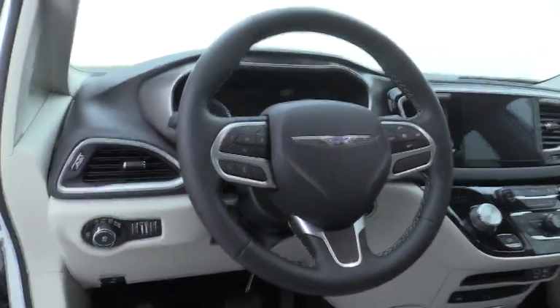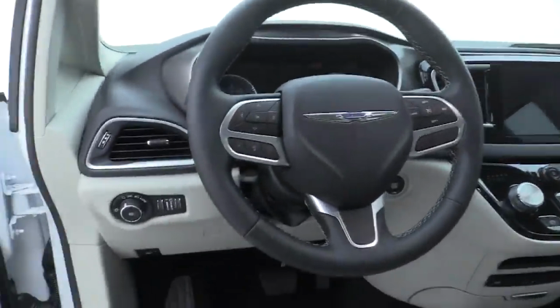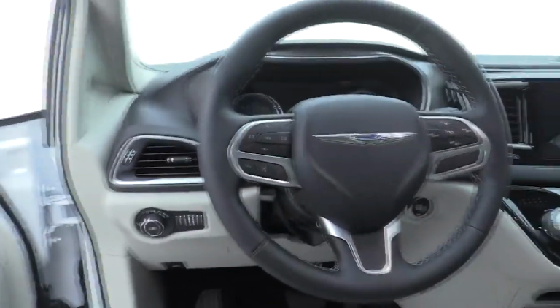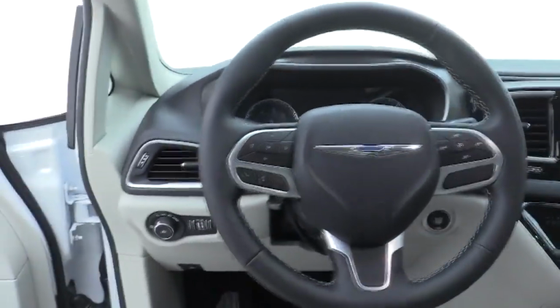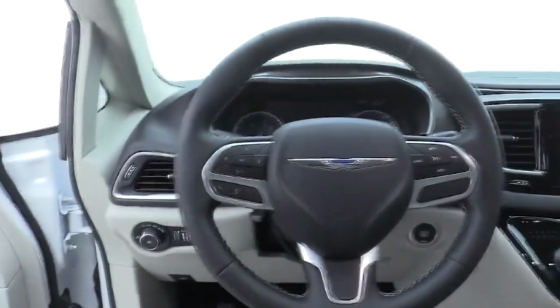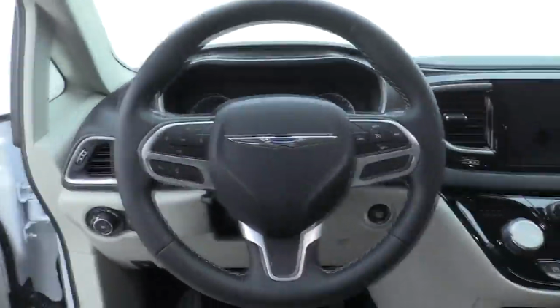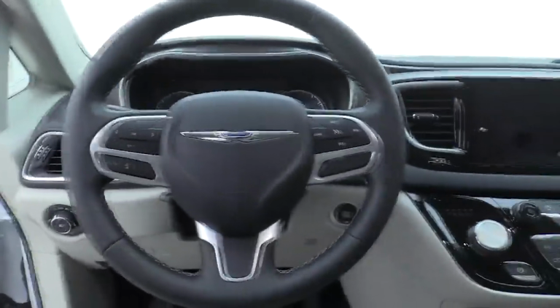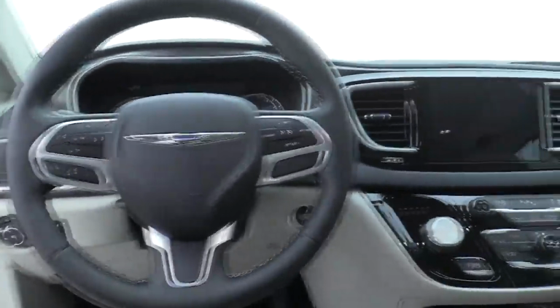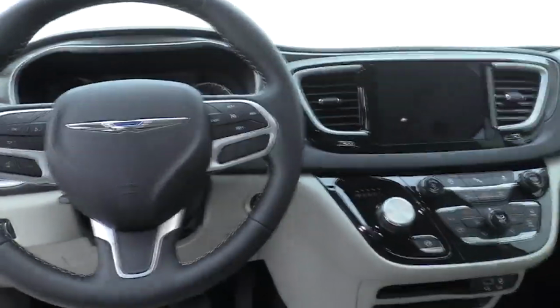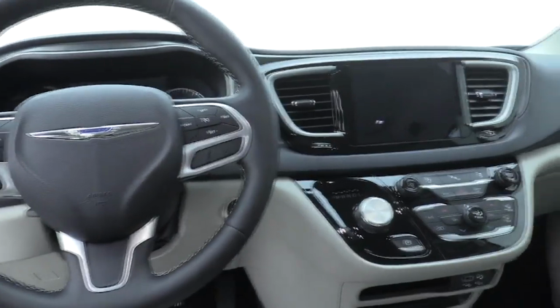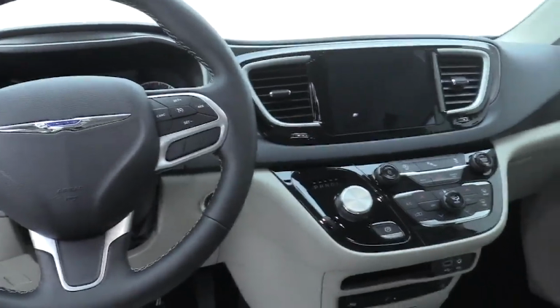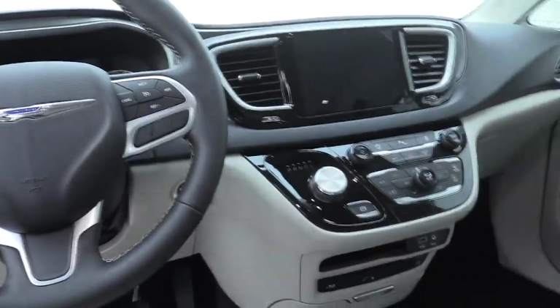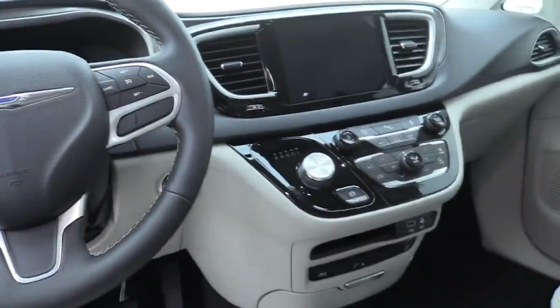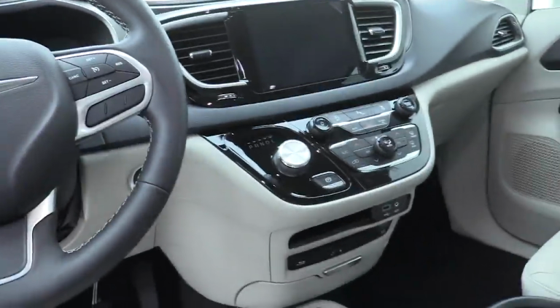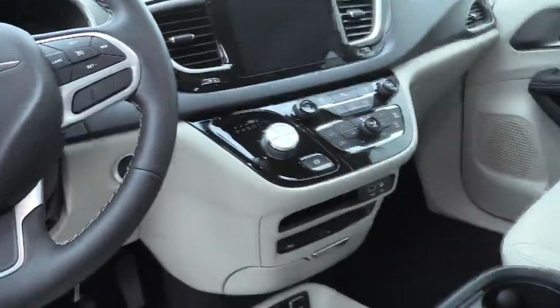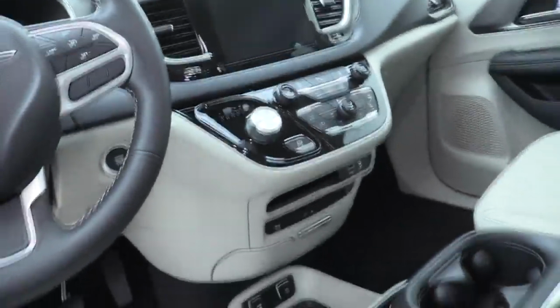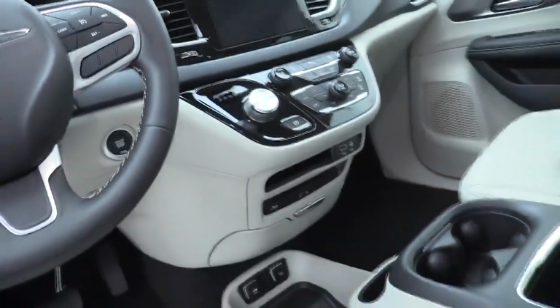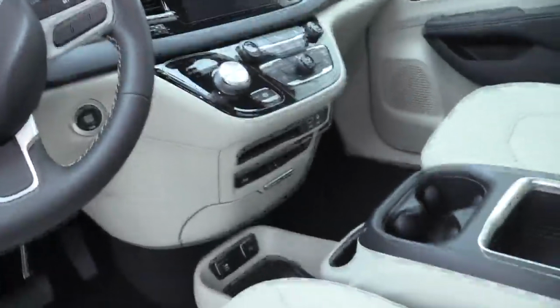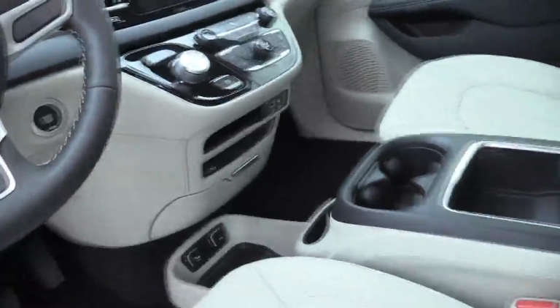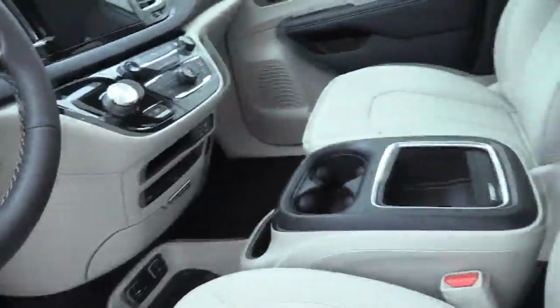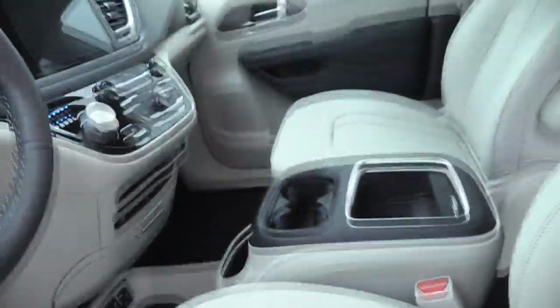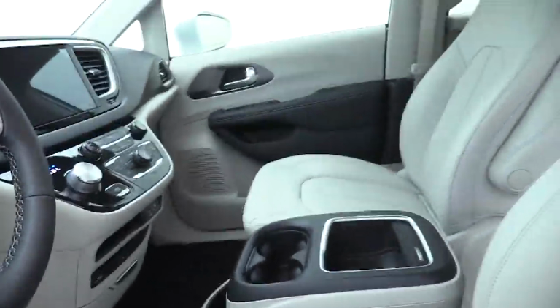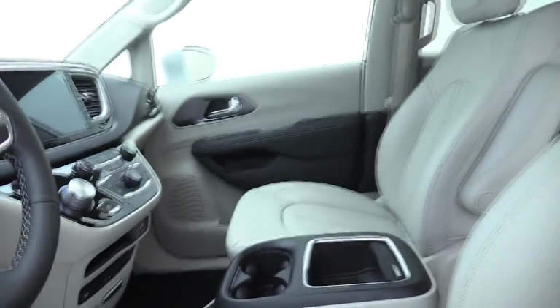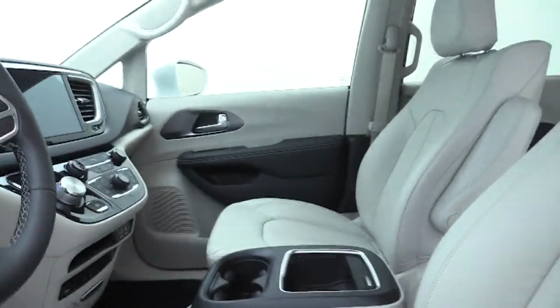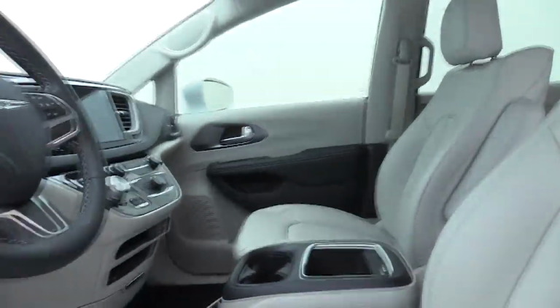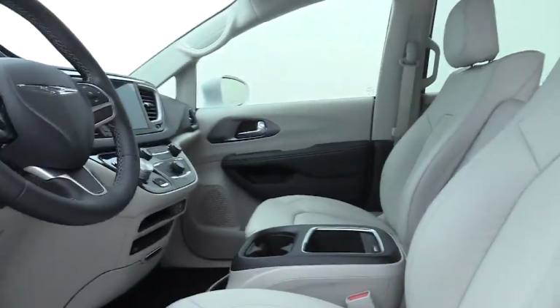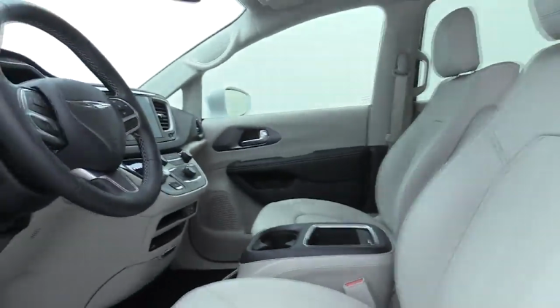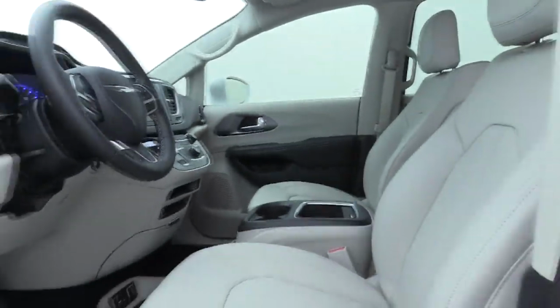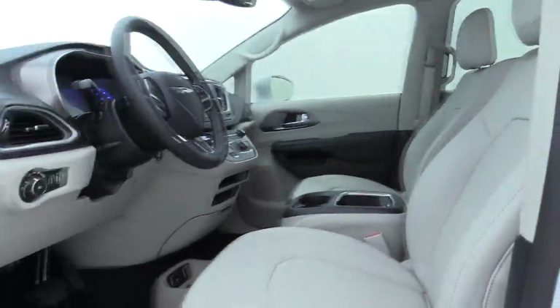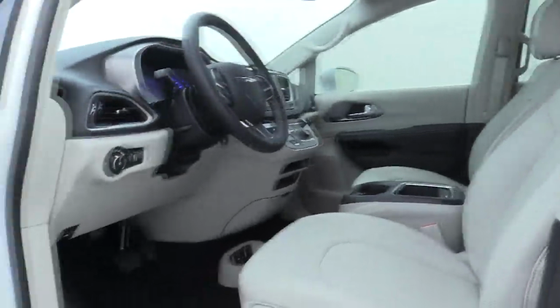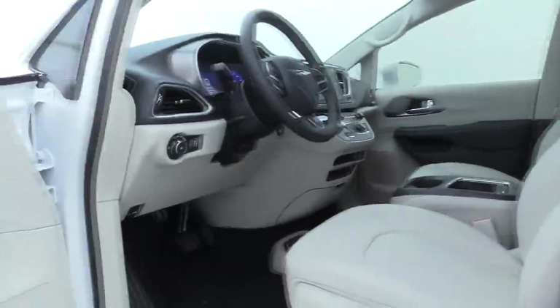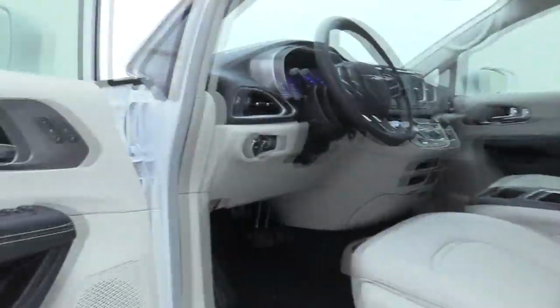Universal garage door opener, electronic stability control, heated steering wheel, CD player, fog lights, power windows, compass, heated front seats, security system, rear window defroster, and trip computer.